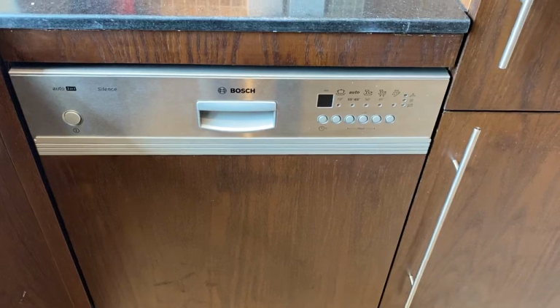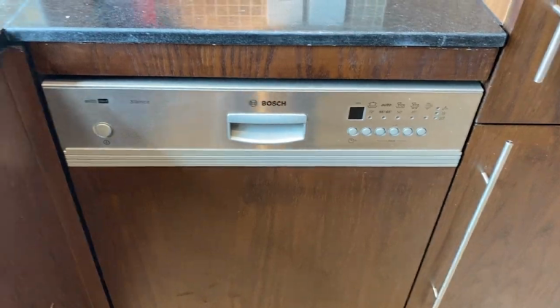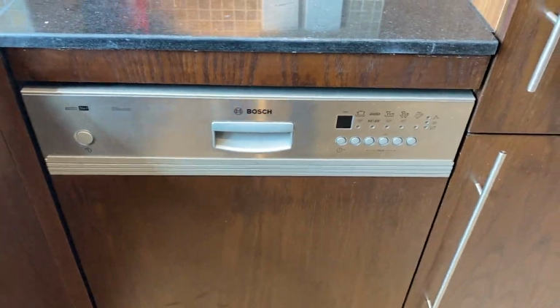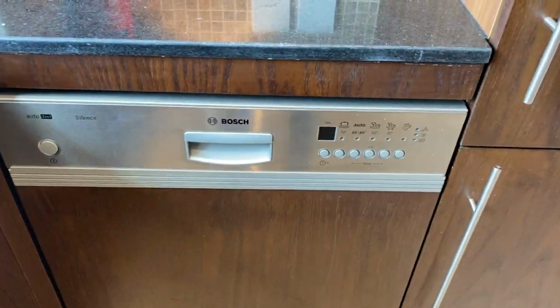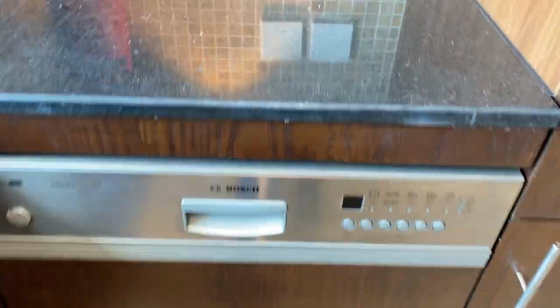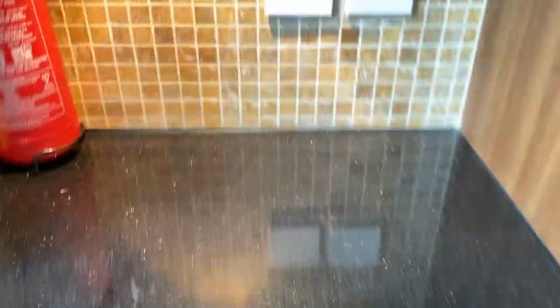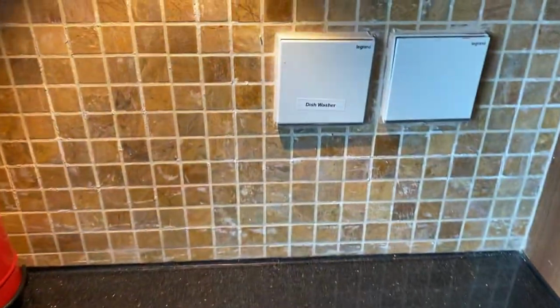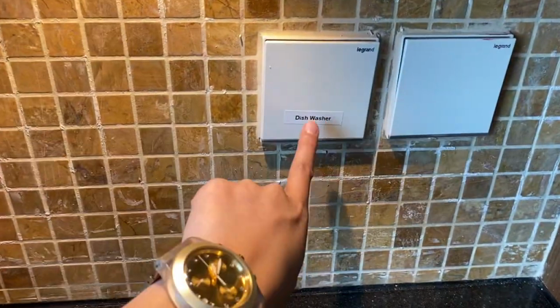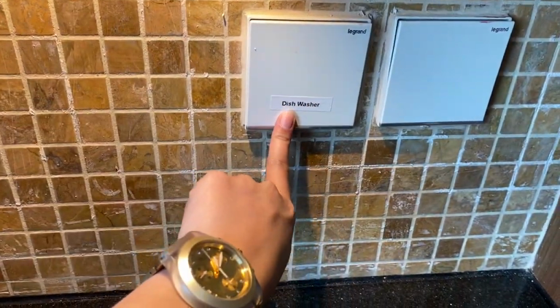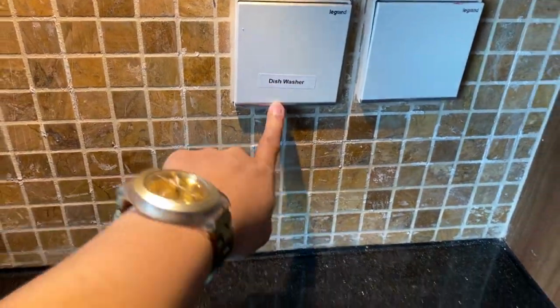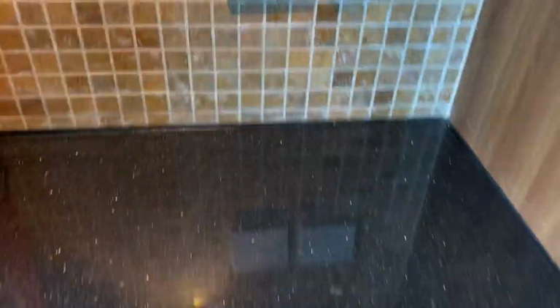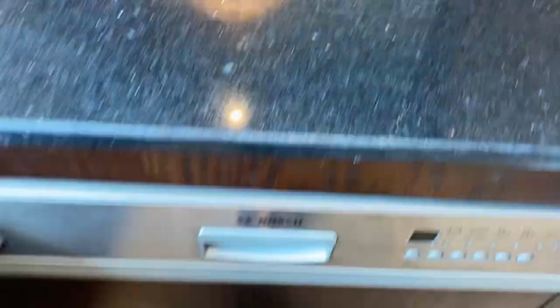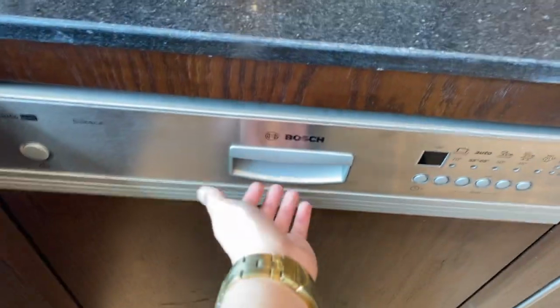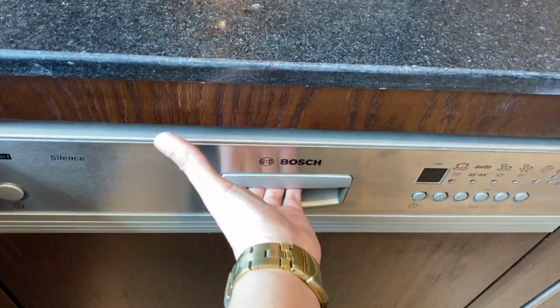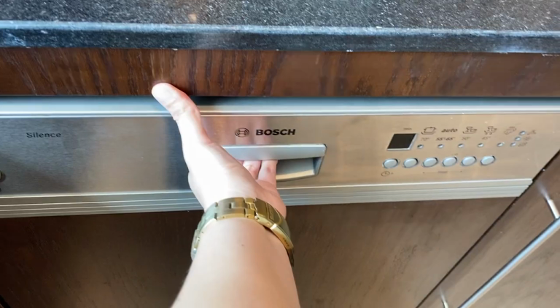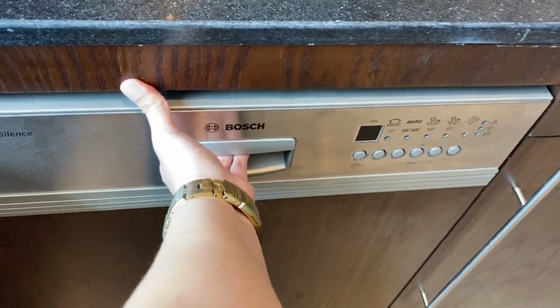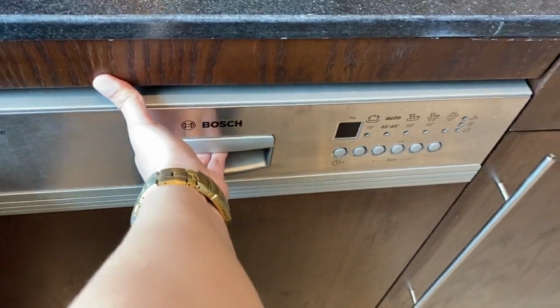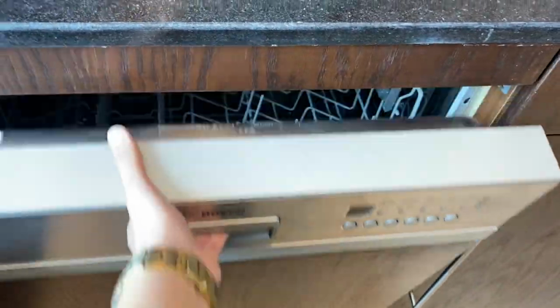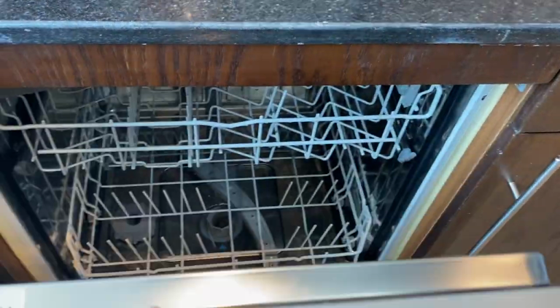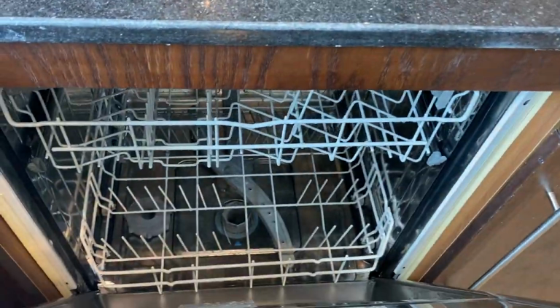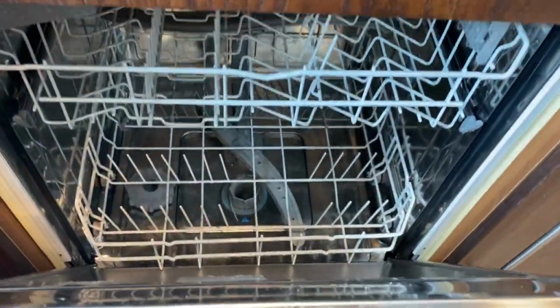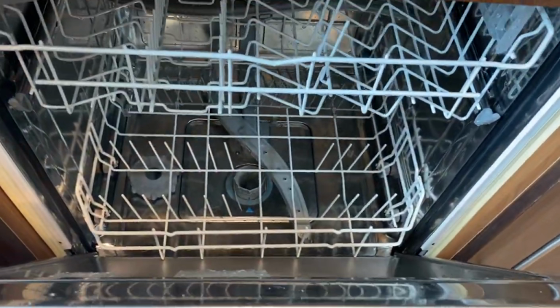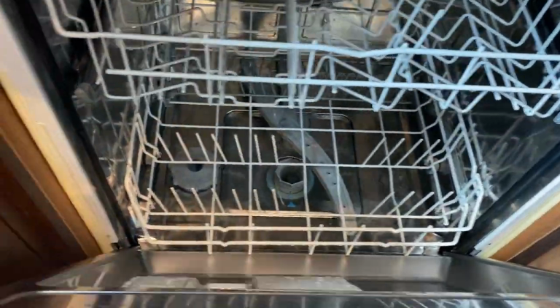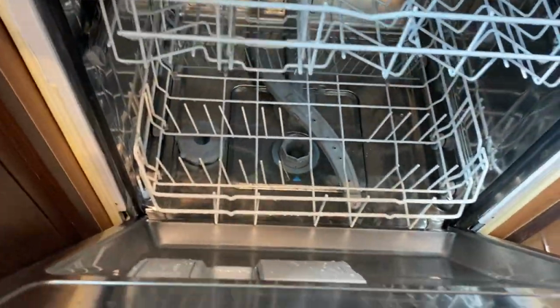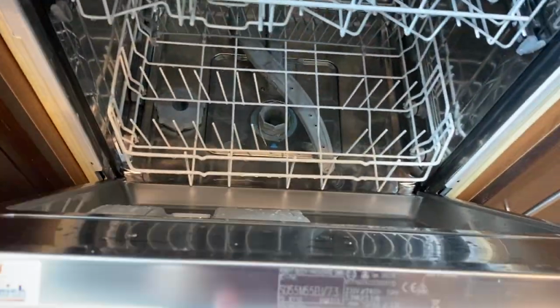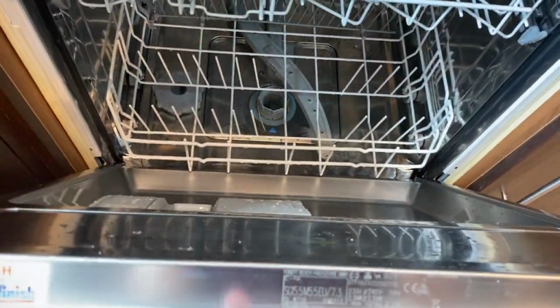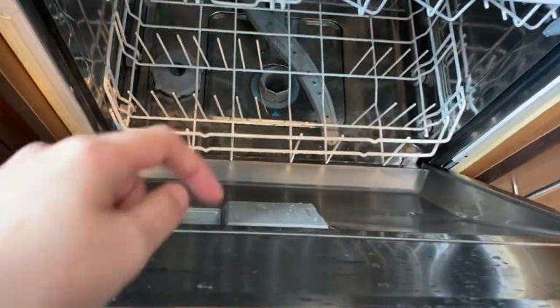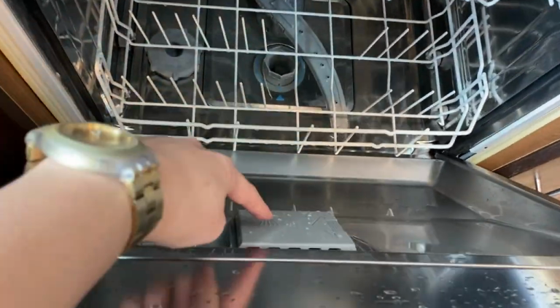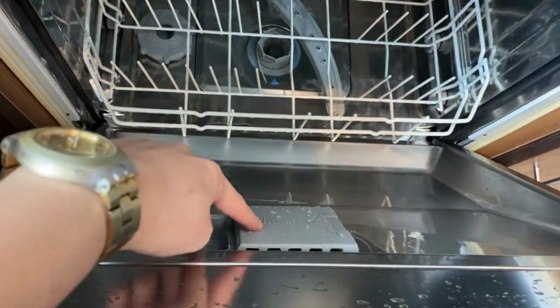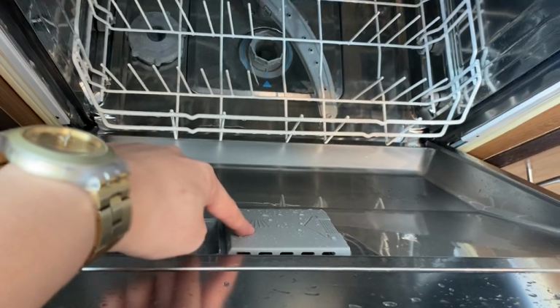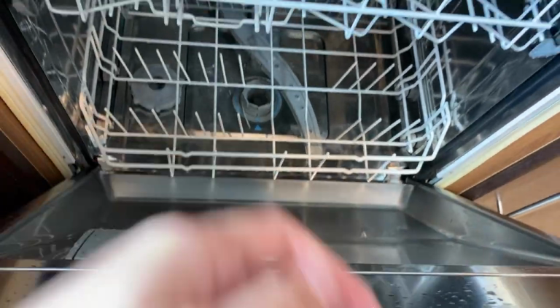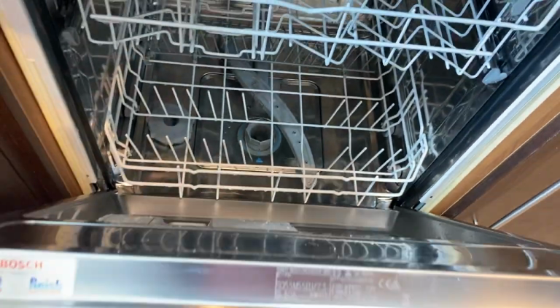To operate the dishwasher, make sure that the main switch is on. Open the lid and put the plates inside. Here is where you put the soap.